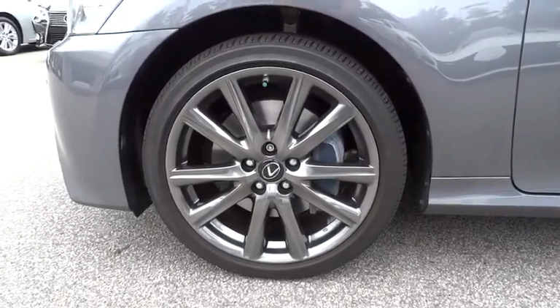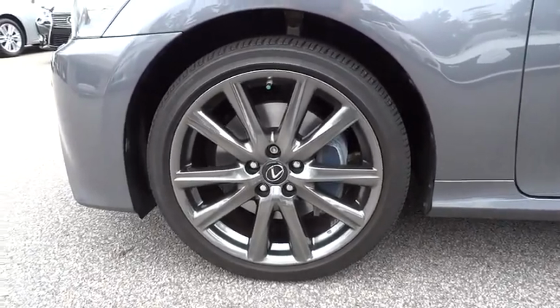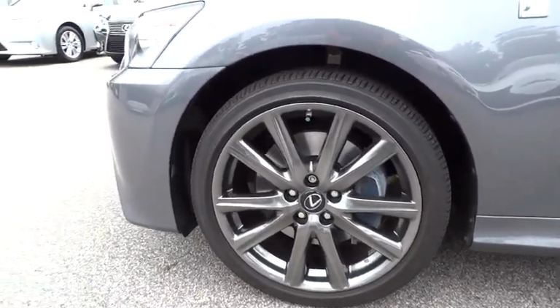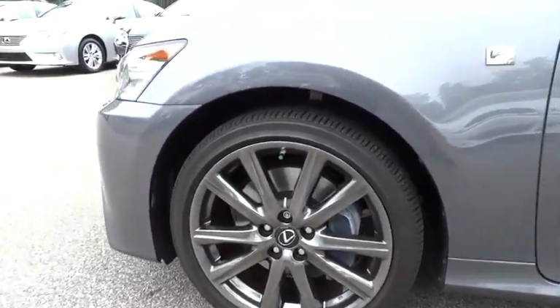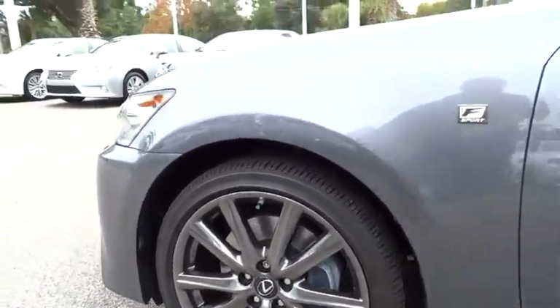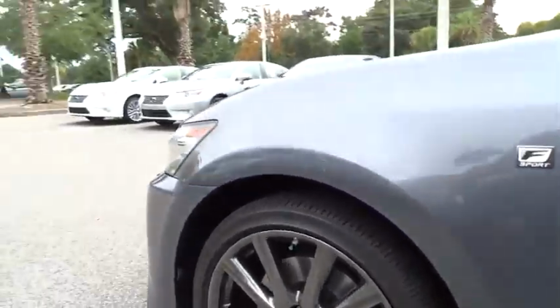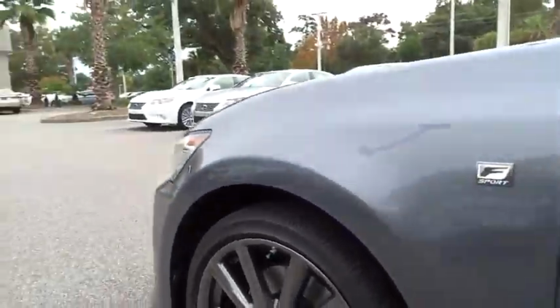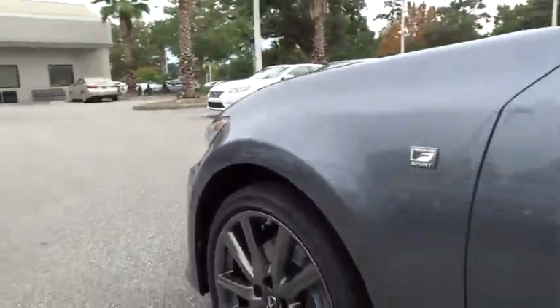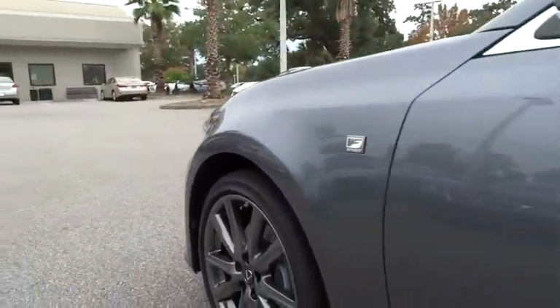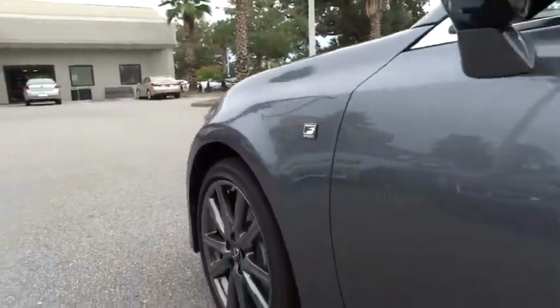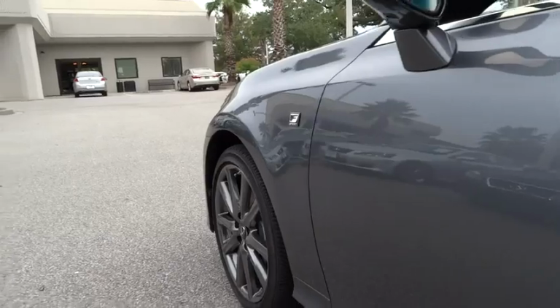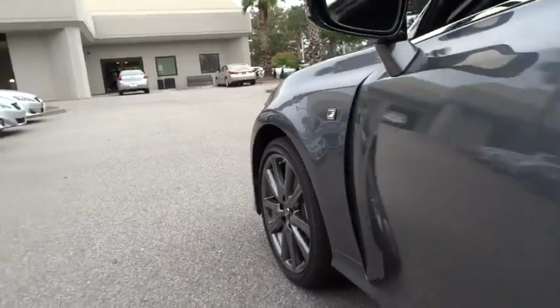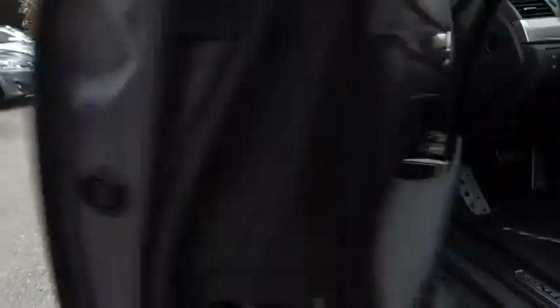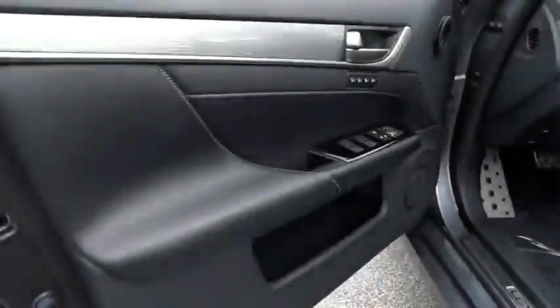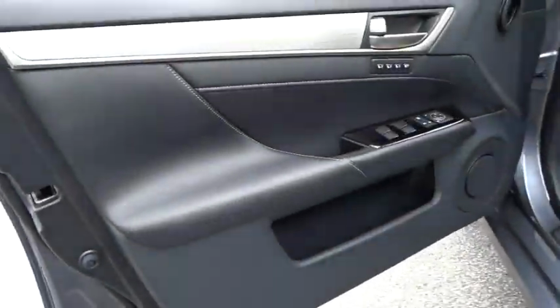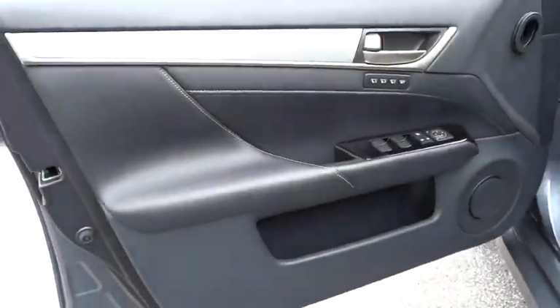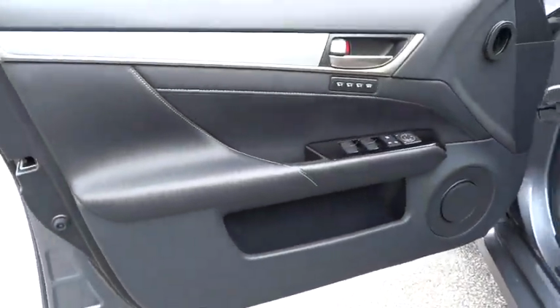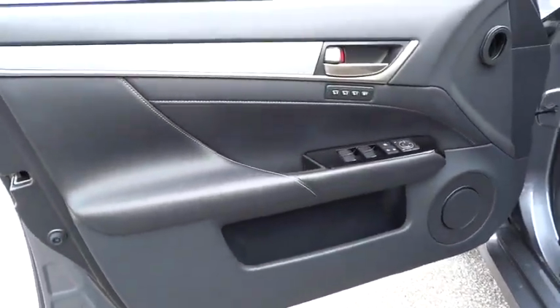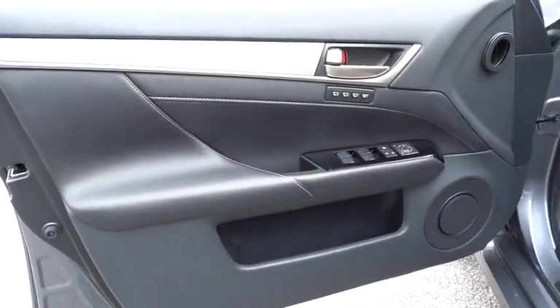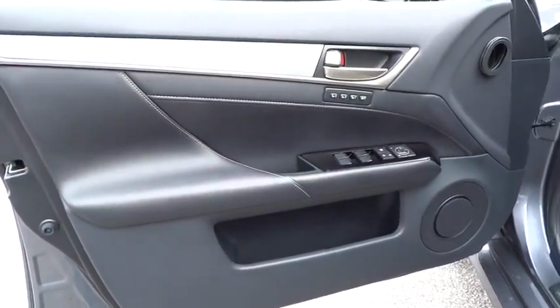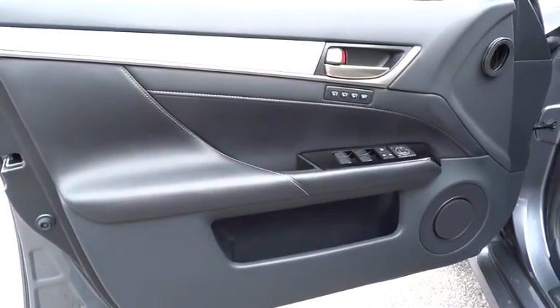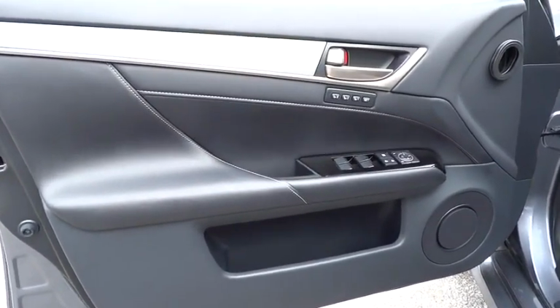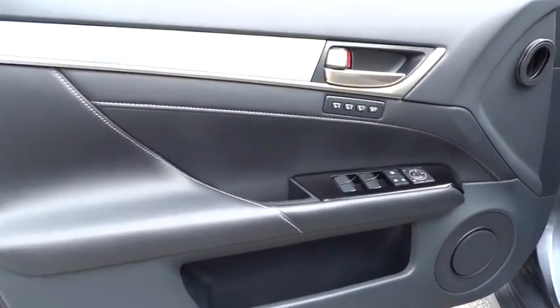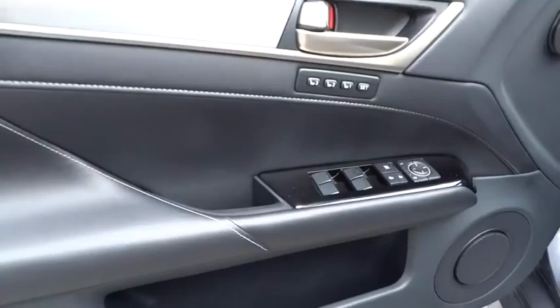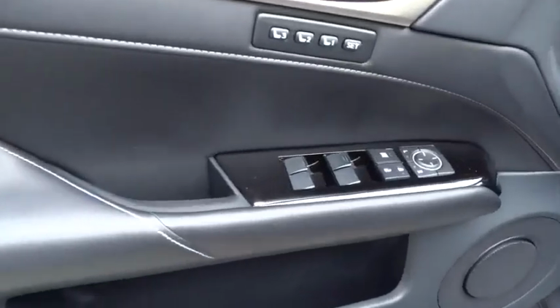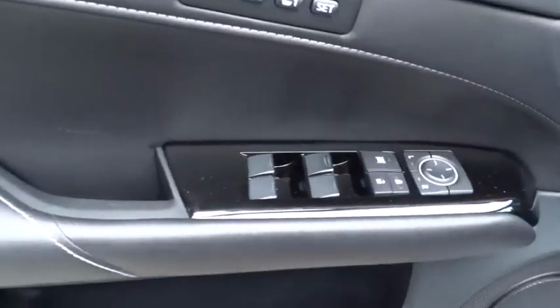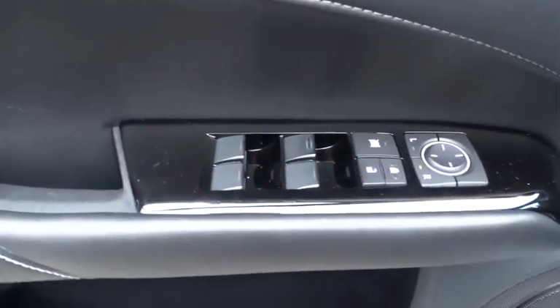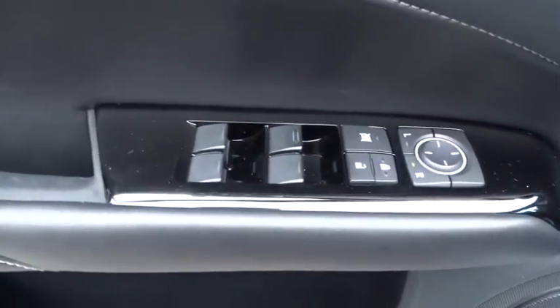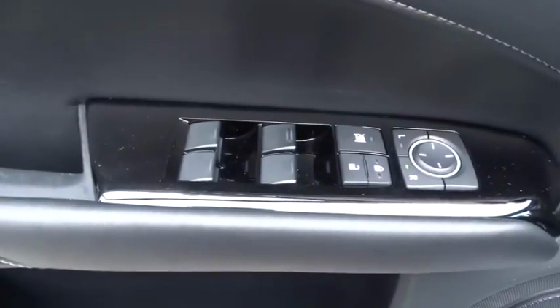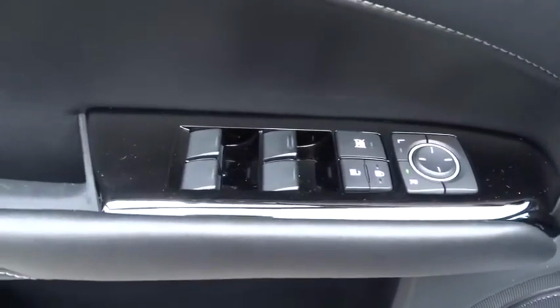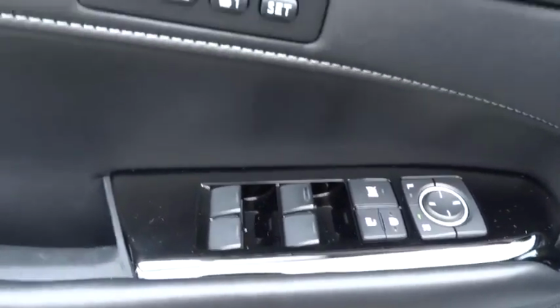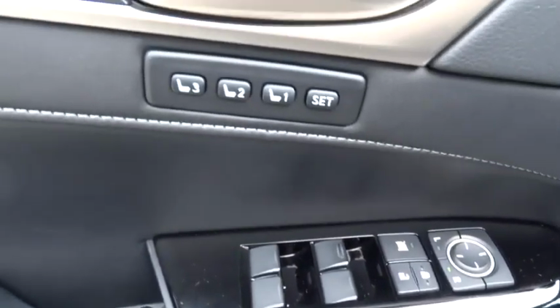Driver airbag, adjustable steering wheel, keyless start, cruise control, front floor mats, keyless entry, four-wheel disc brakes, AM-FM stereo radio, premium sound system.